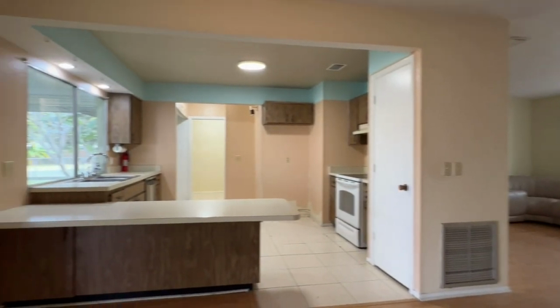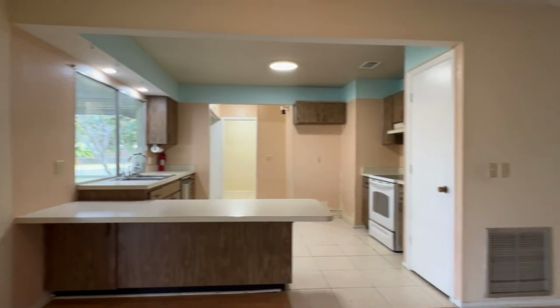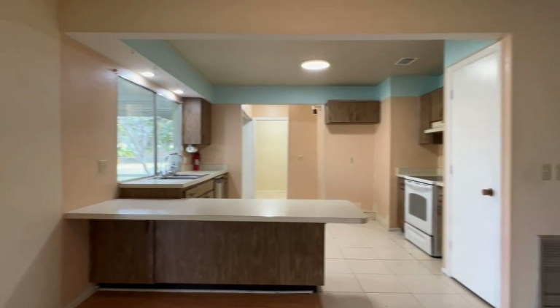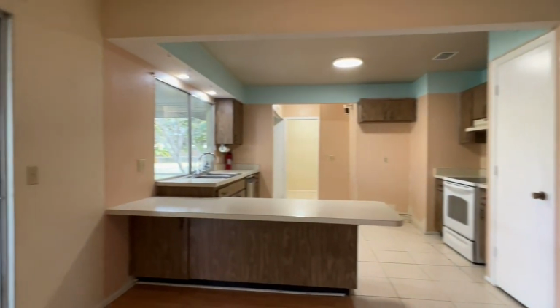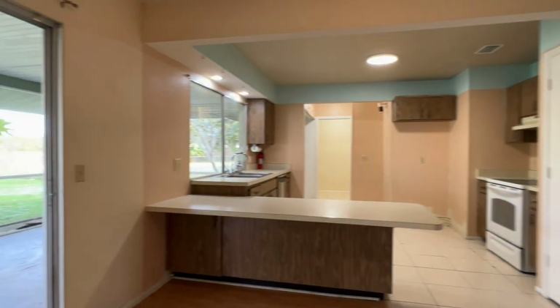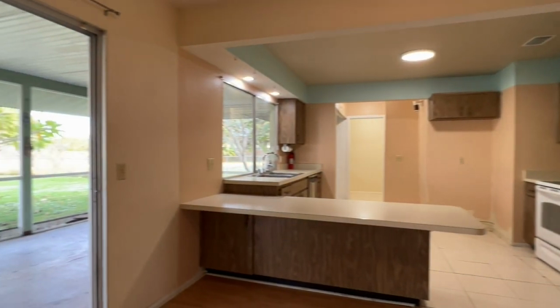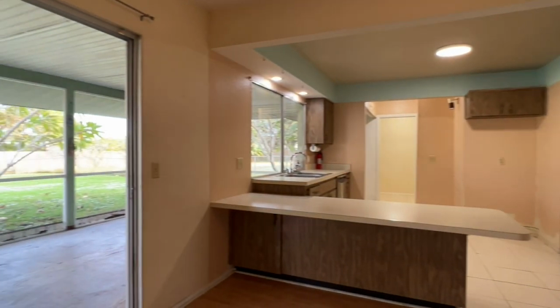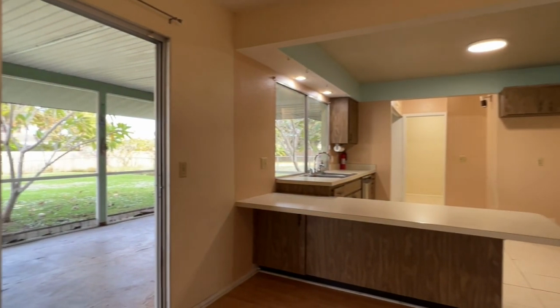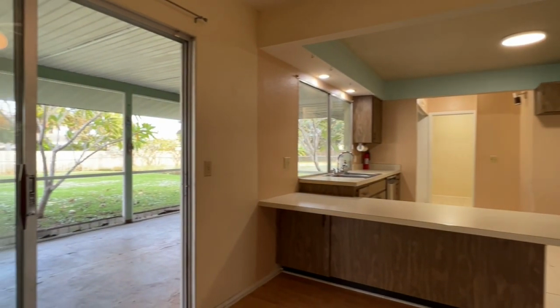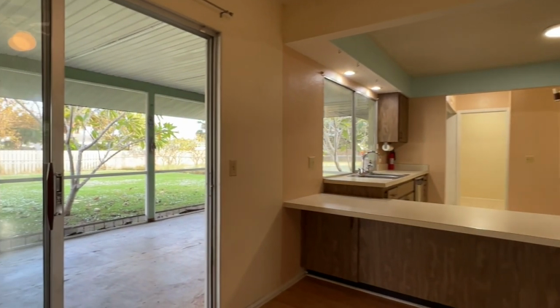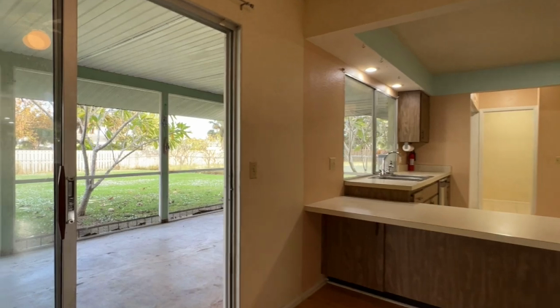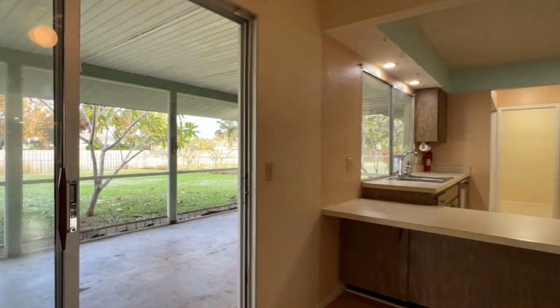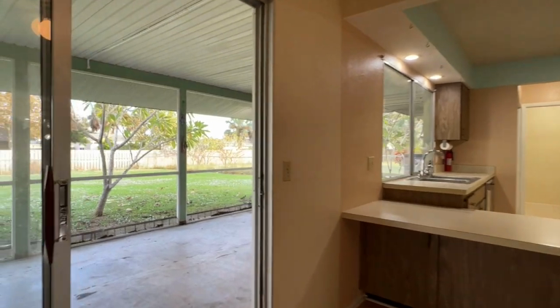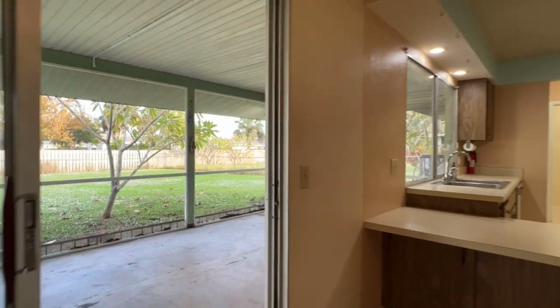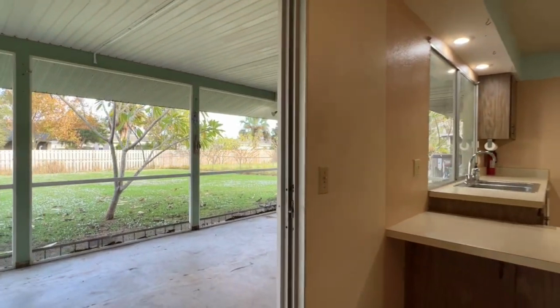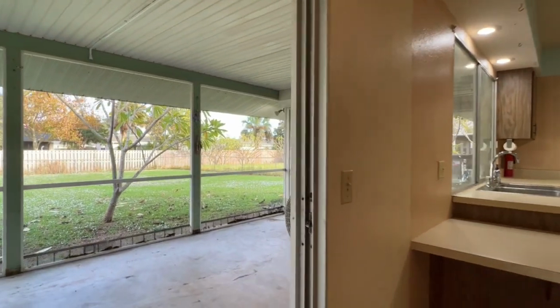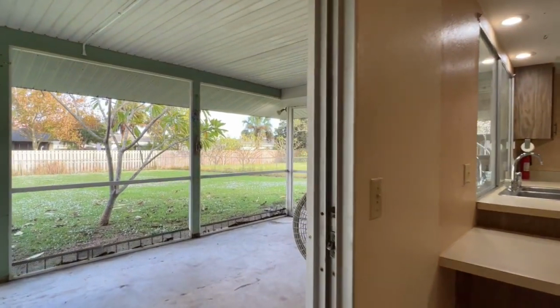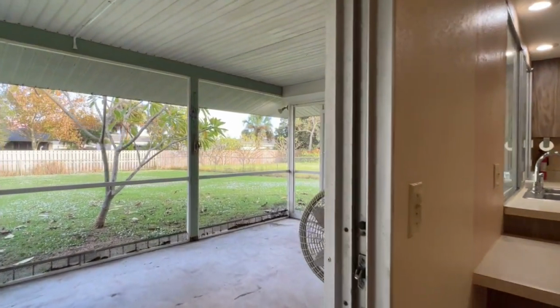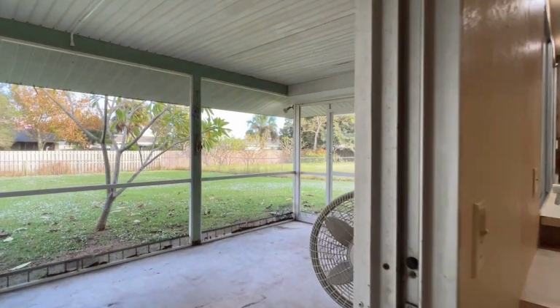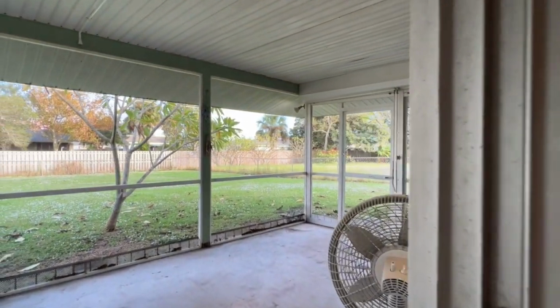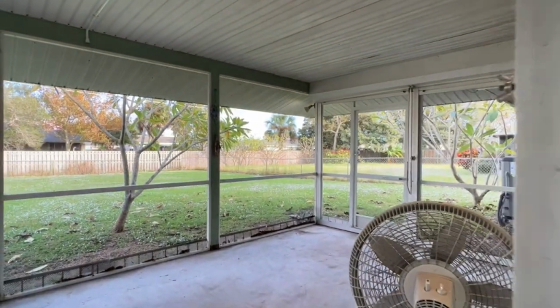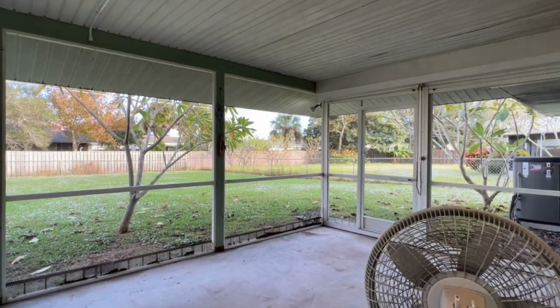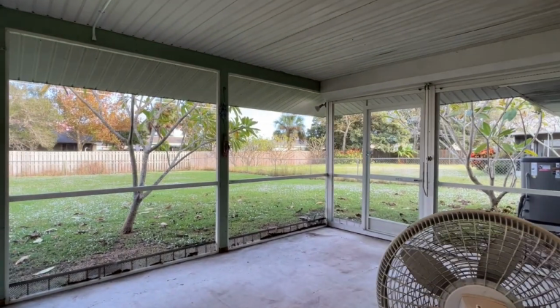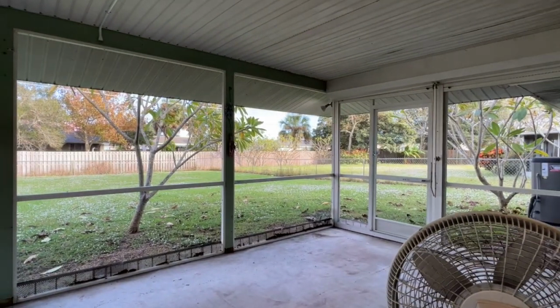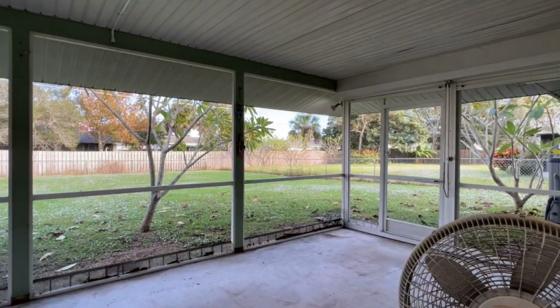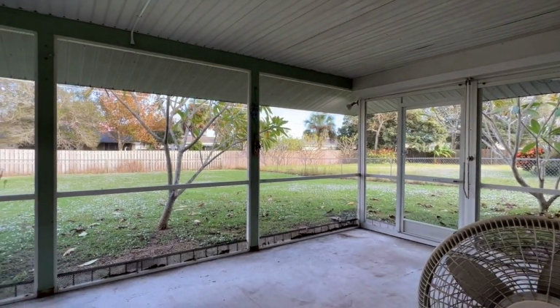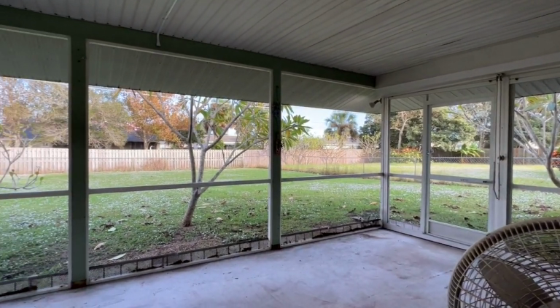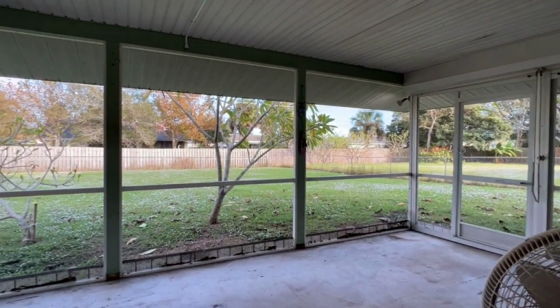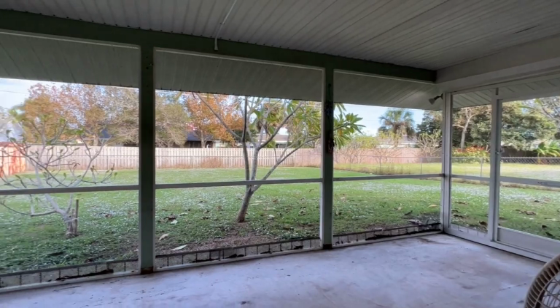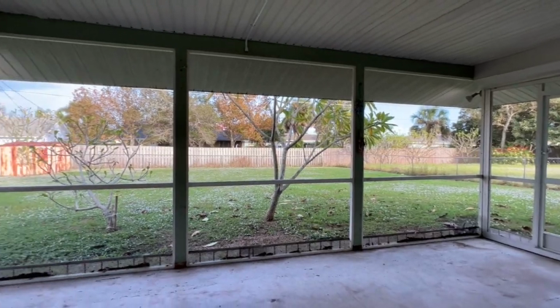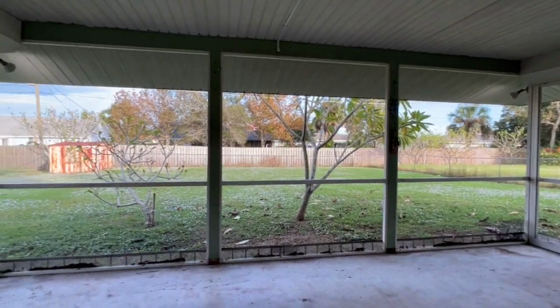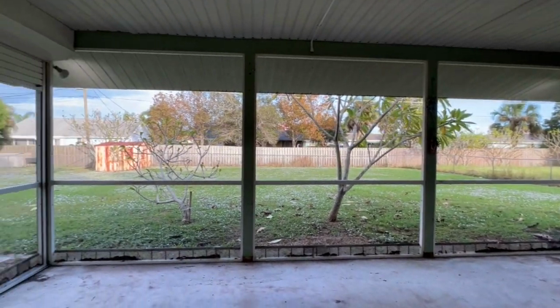Glass sliders allow you to extend your living space onto the 12 by 21 foot screen enclosed truss patio, where you can enjoy the fresh air without the insects.